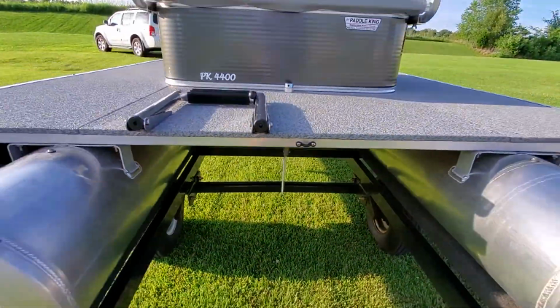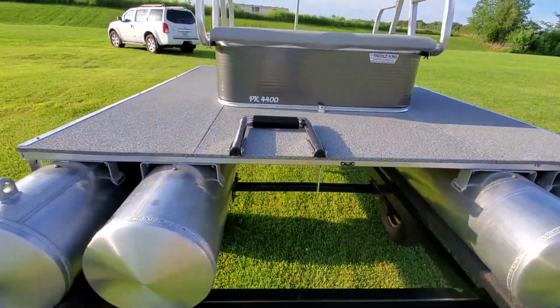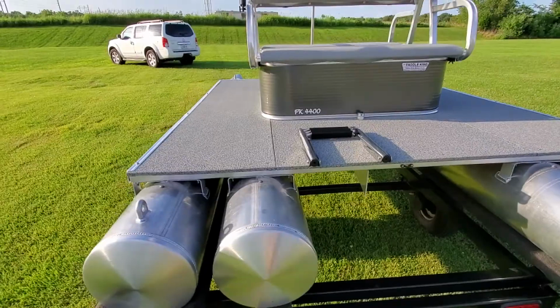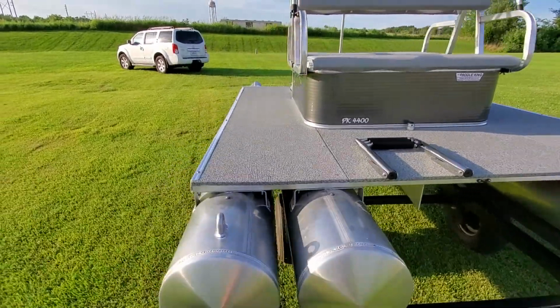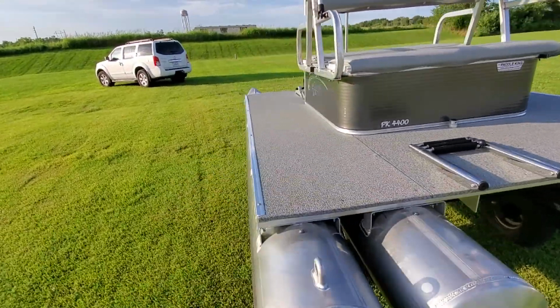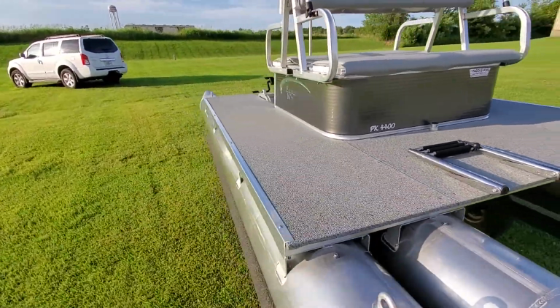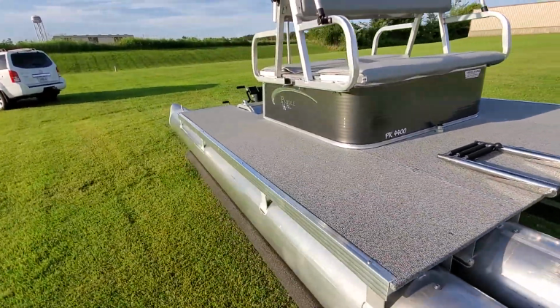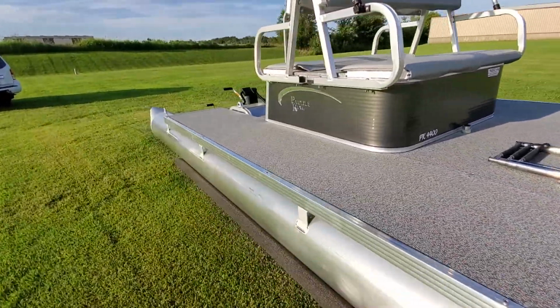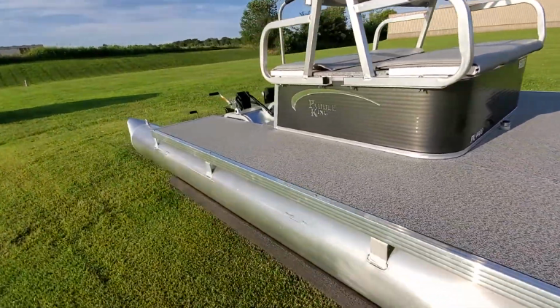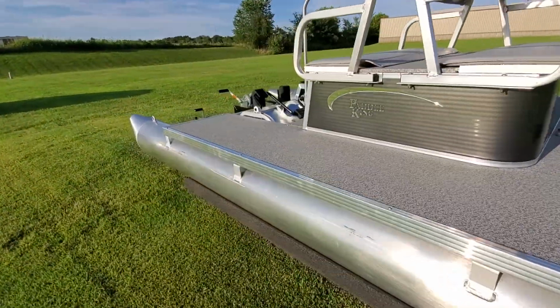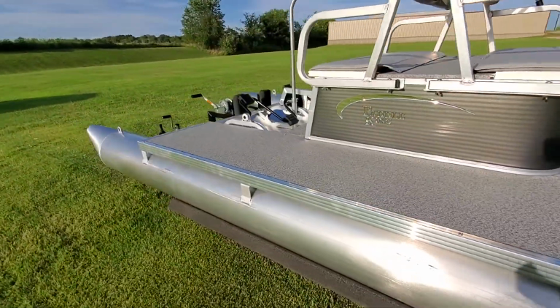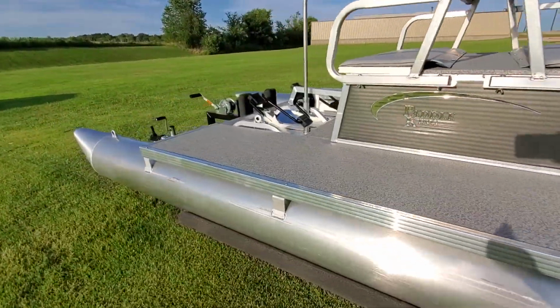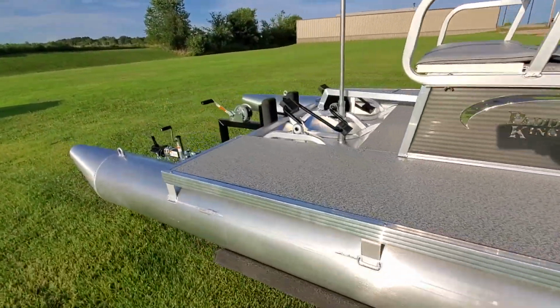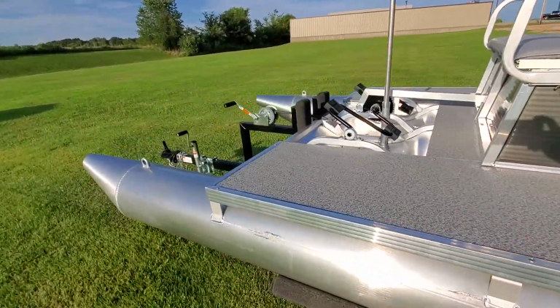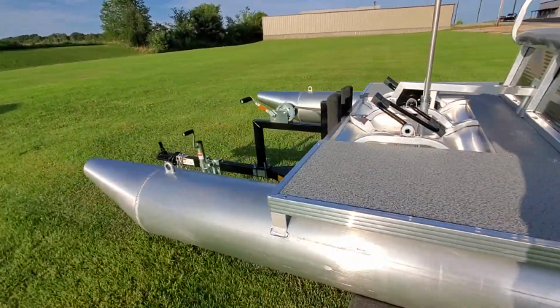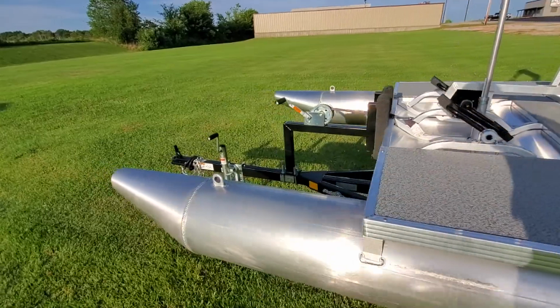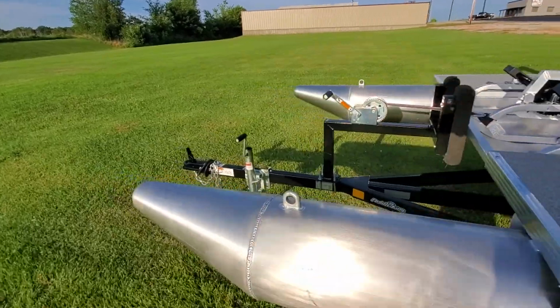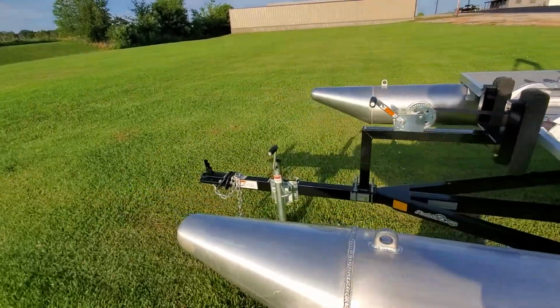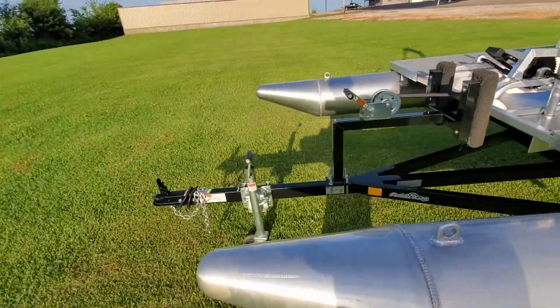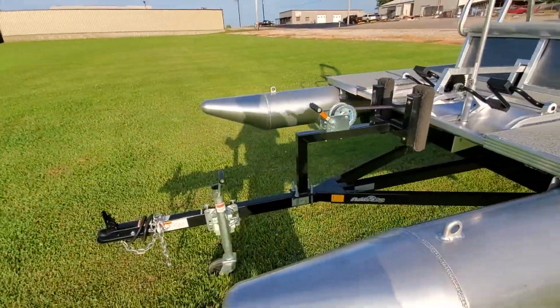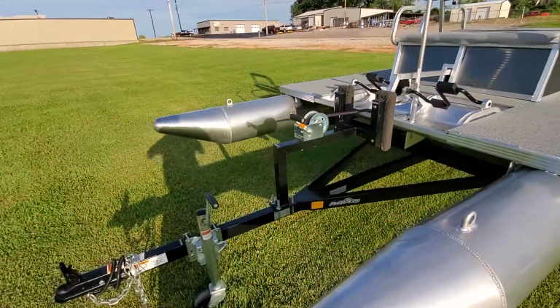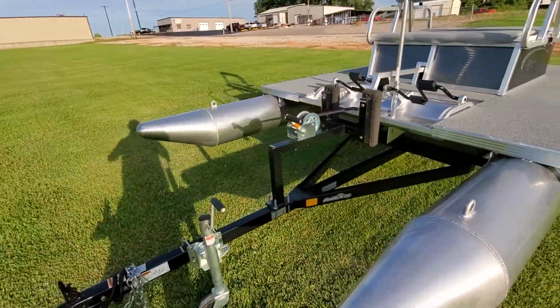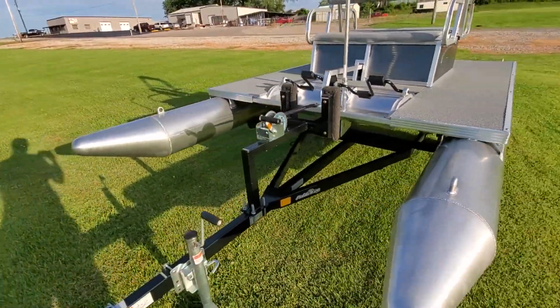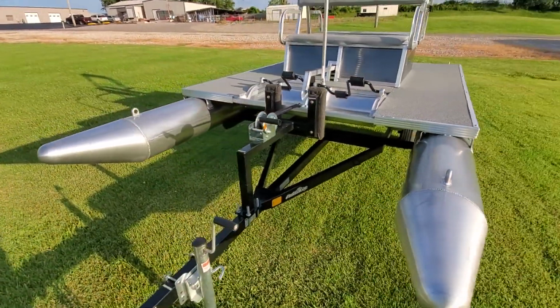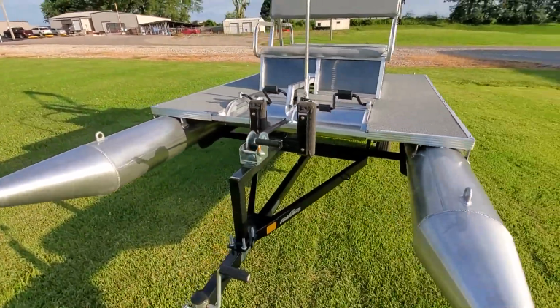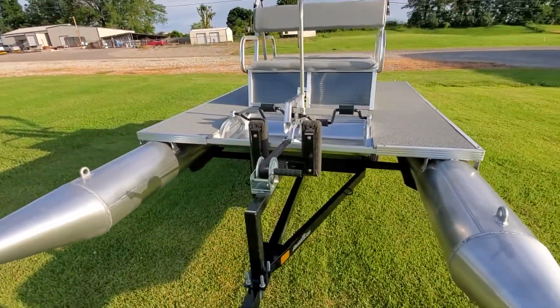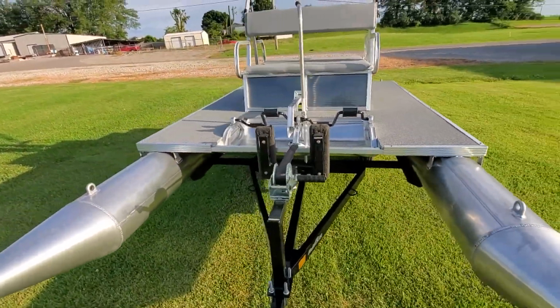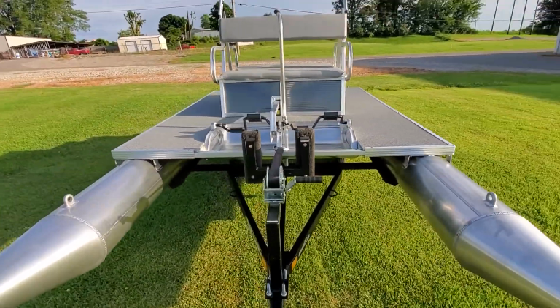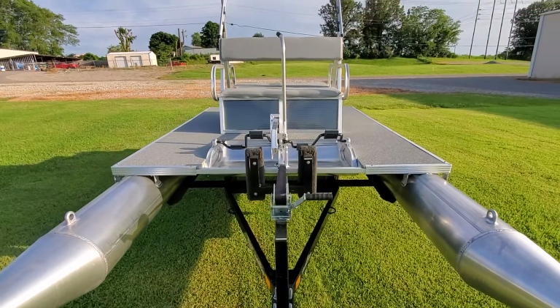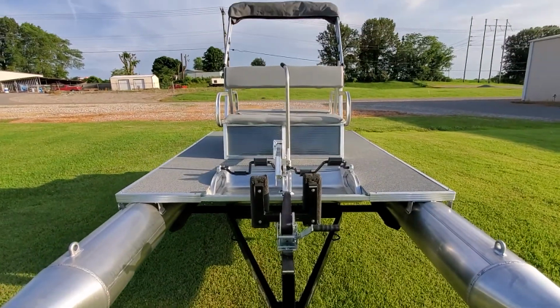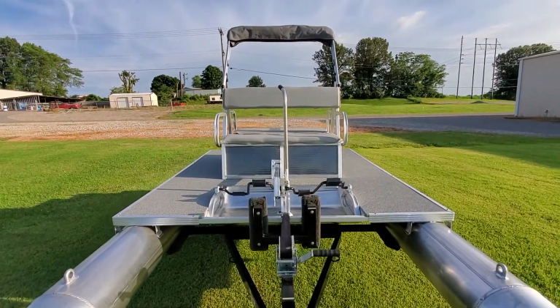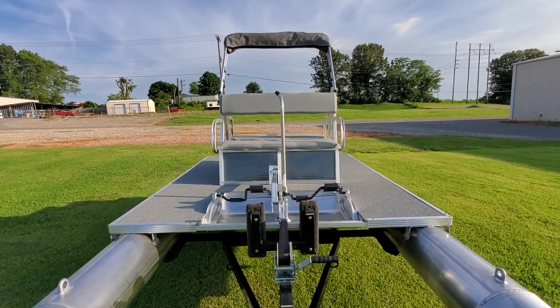Hopefully you can notice on the video — the paddles are in fact staggered. So each pedal that you go with your feet, you're contacting water, and you're getting forward propulsion.